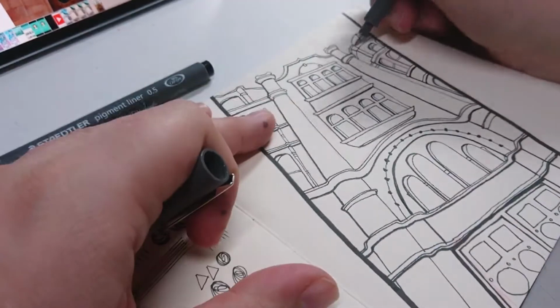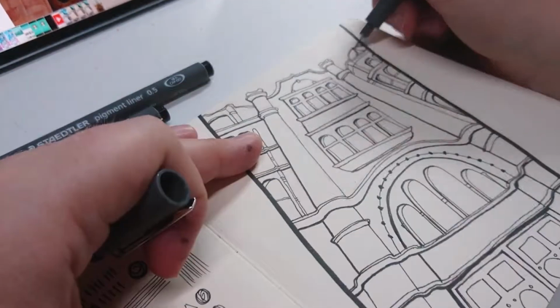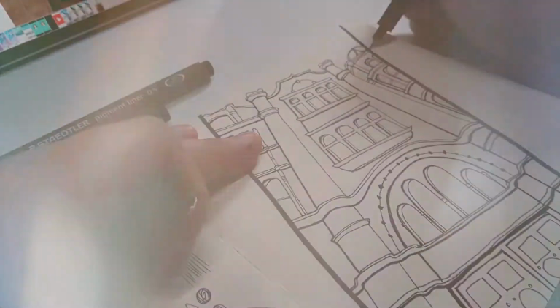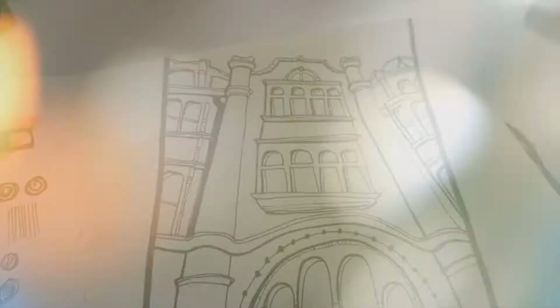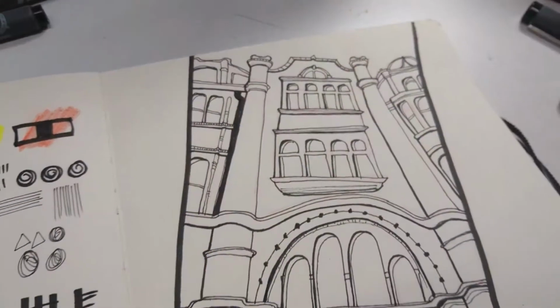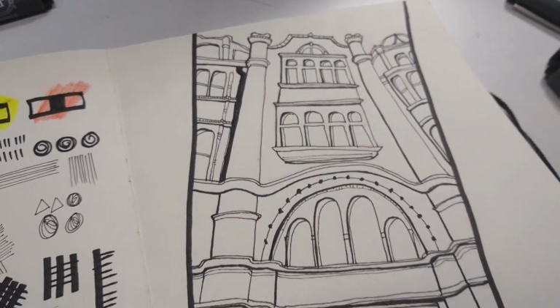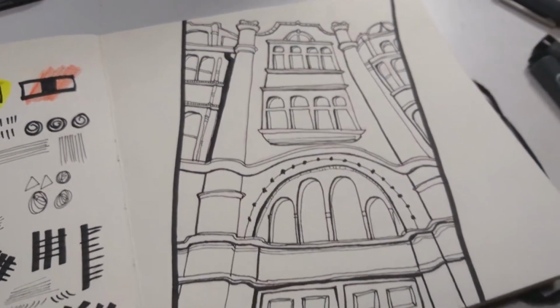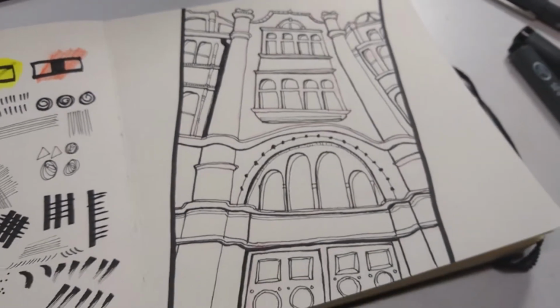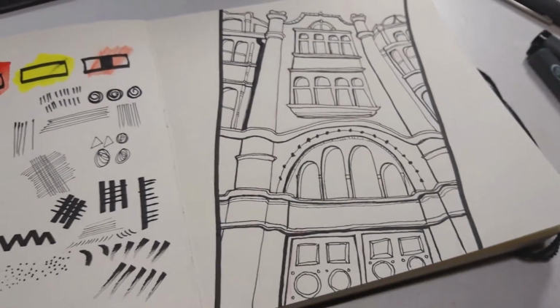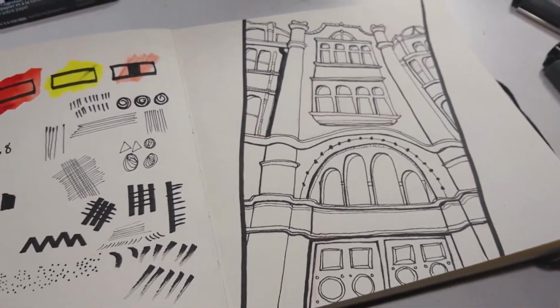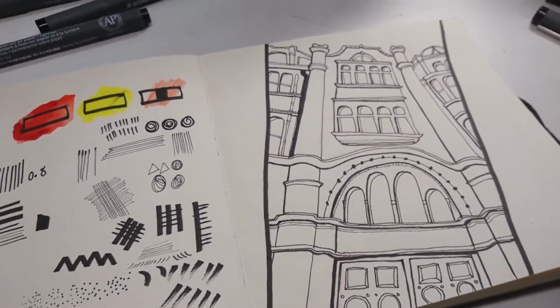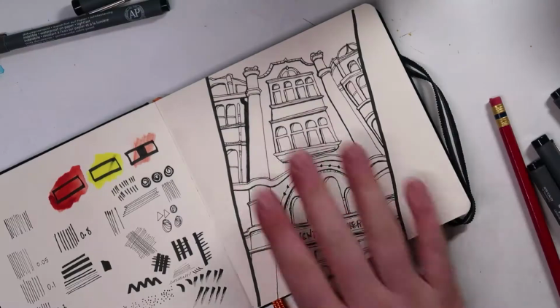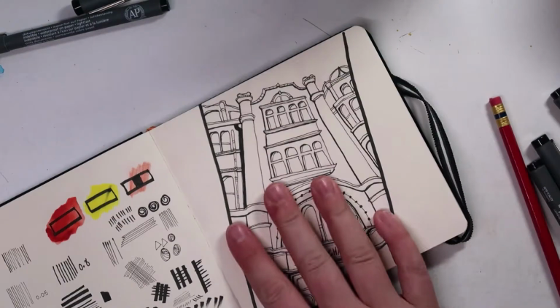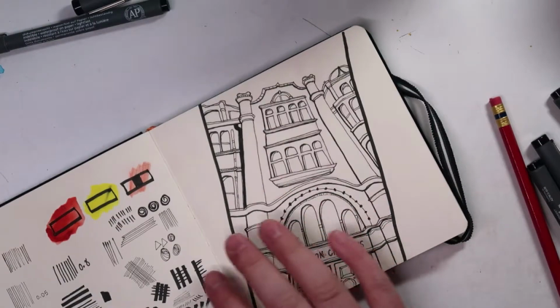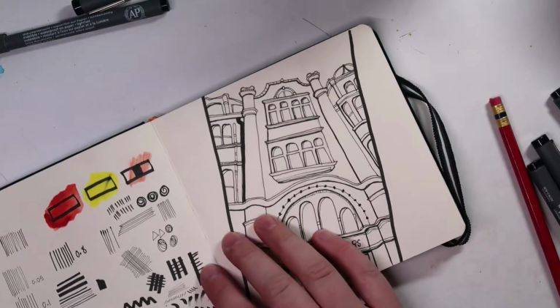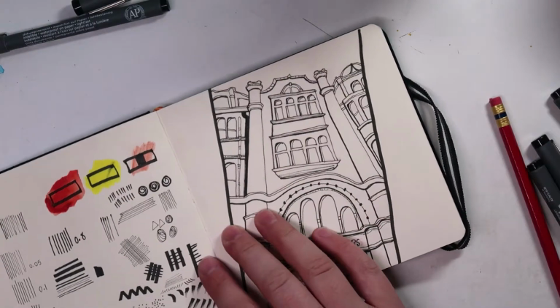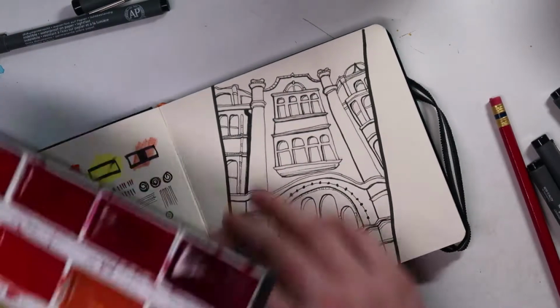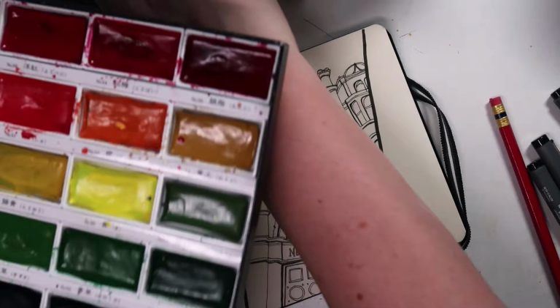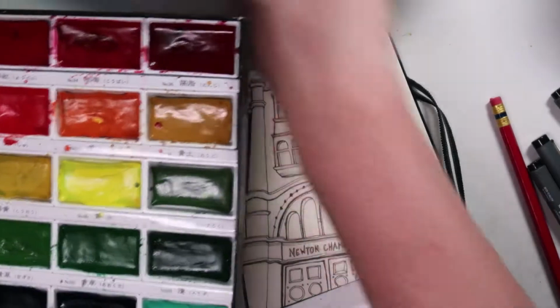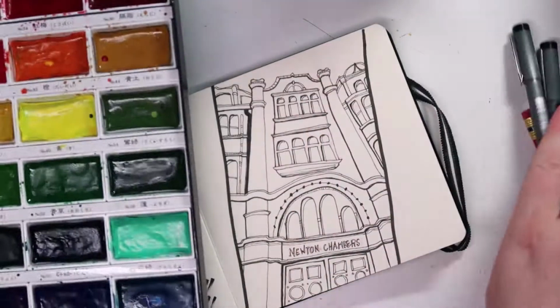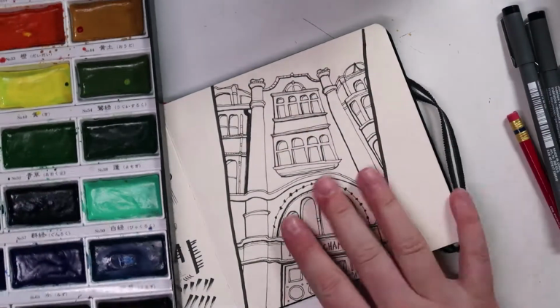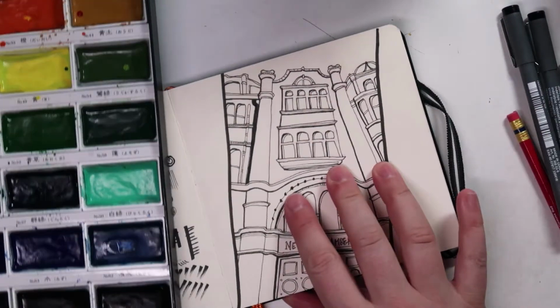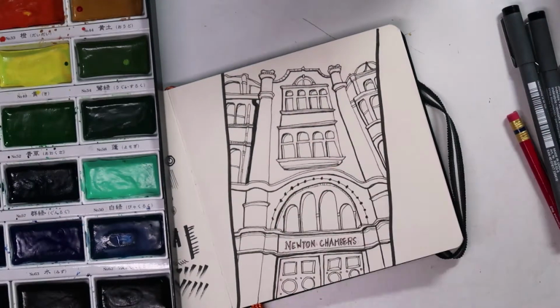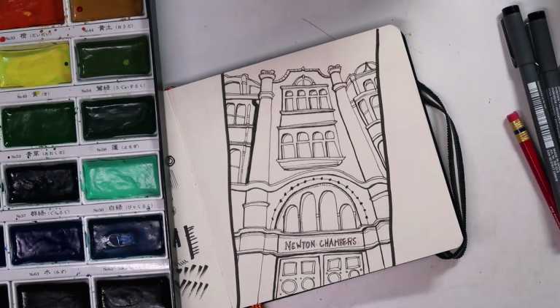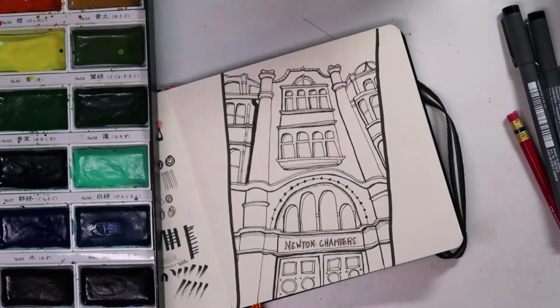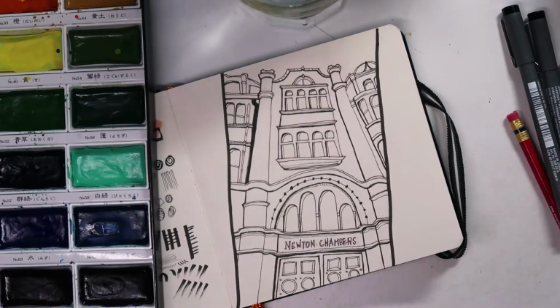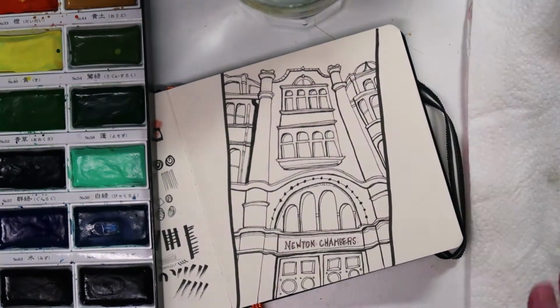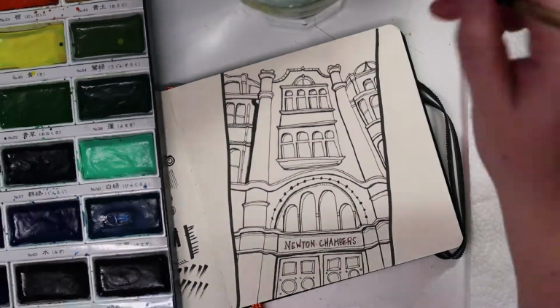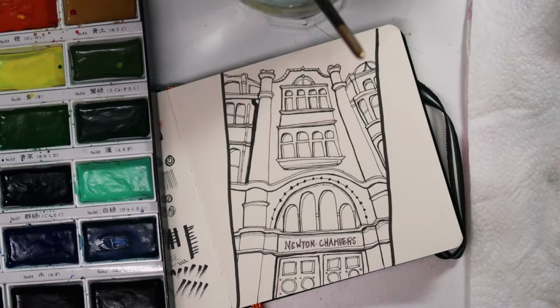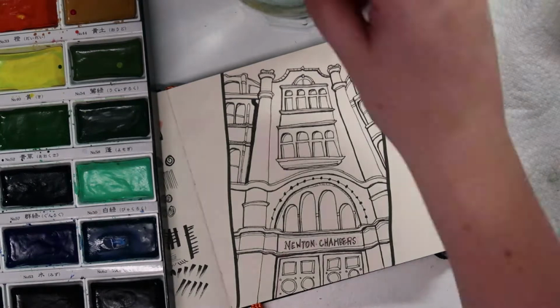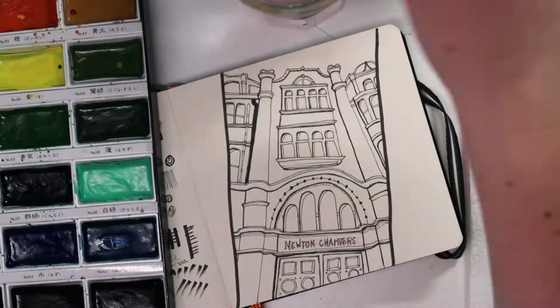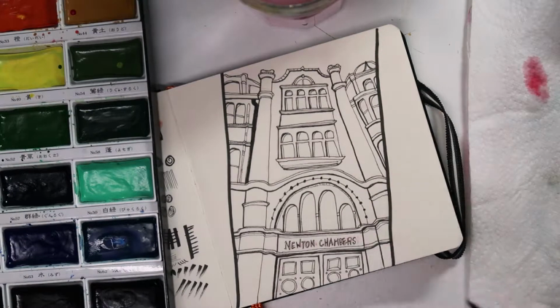This is the finished linework — it's not perfect, but it's just a little doodle to test out the equipment. I really need to get back into practicing buildings because I love drawing them, but right now my hand is really hesitant so a lot of the marks come out a little wibbly-wobbly.